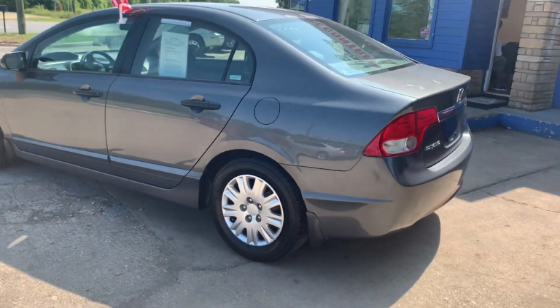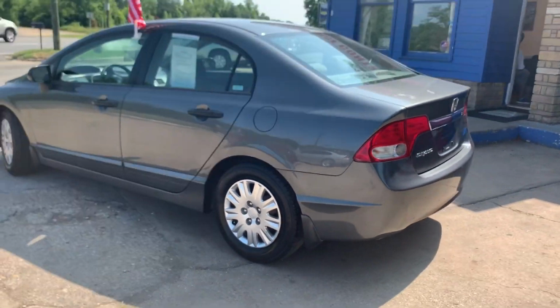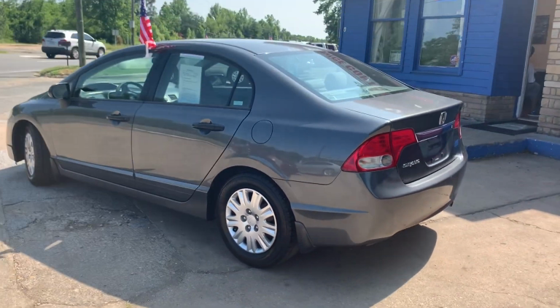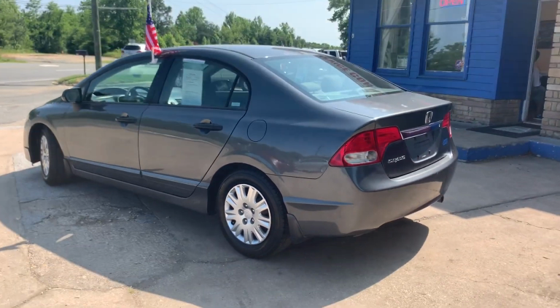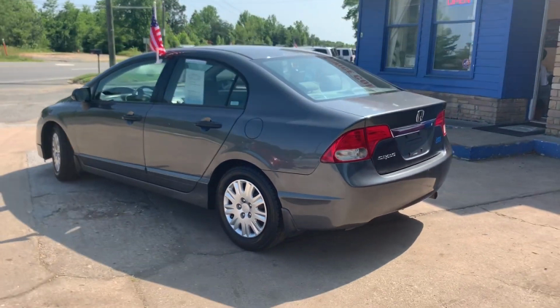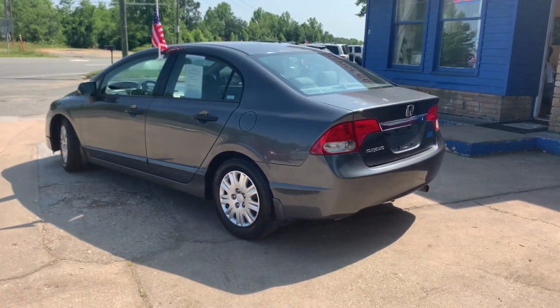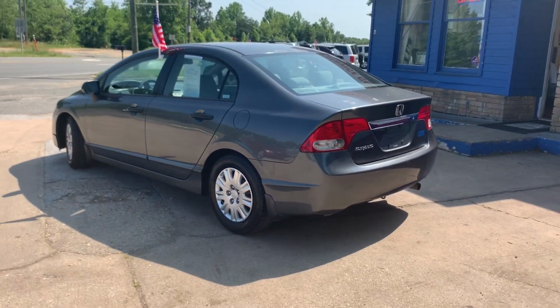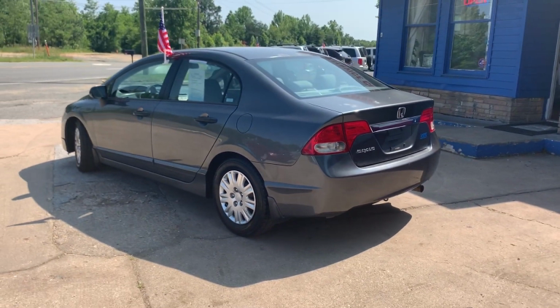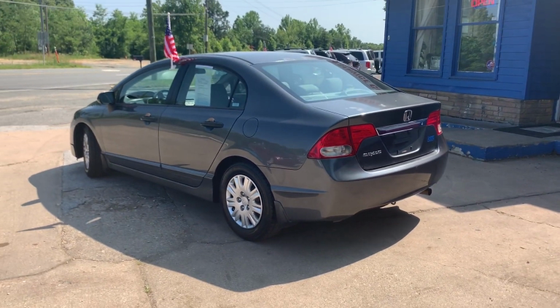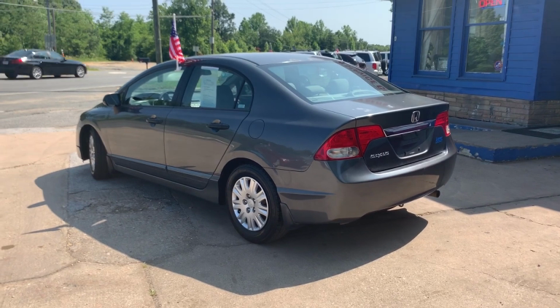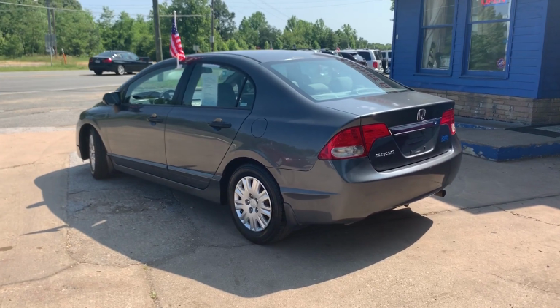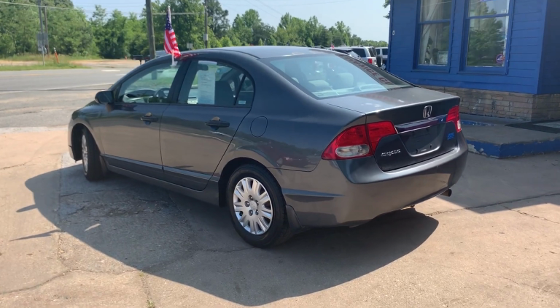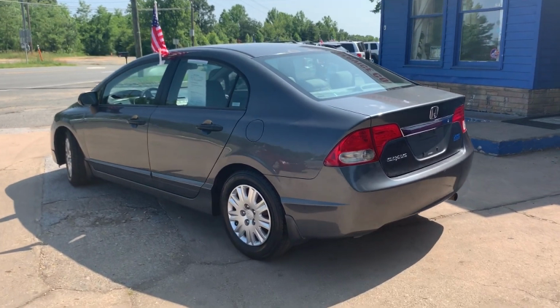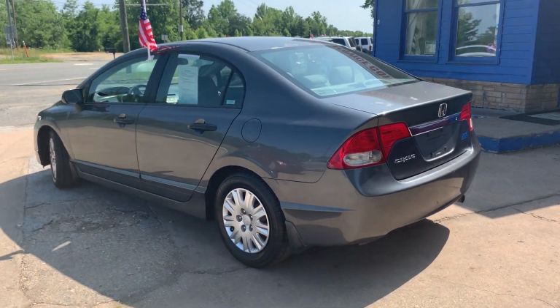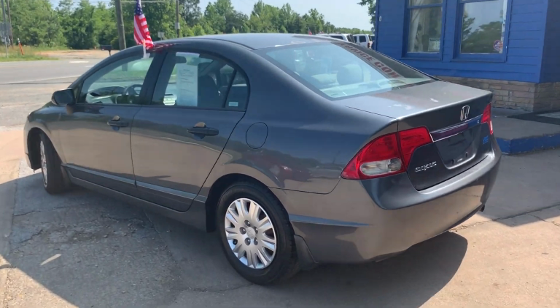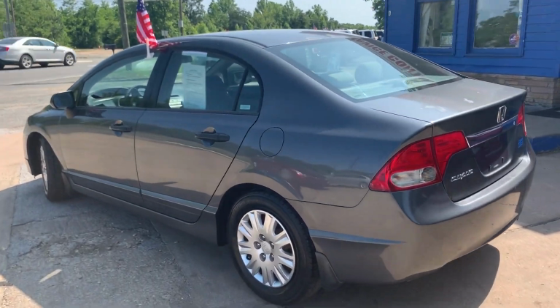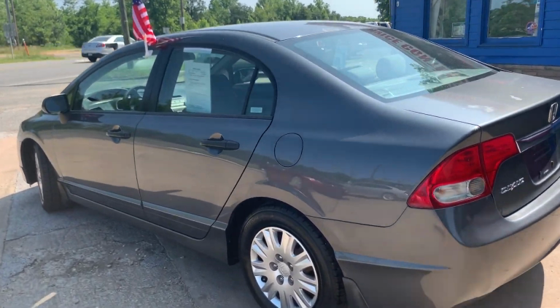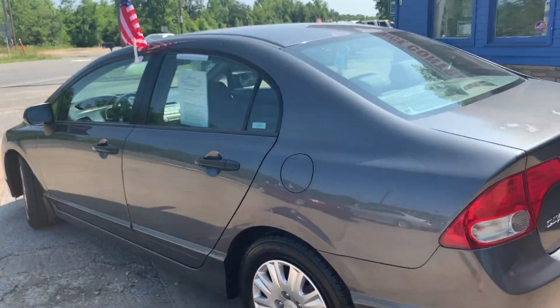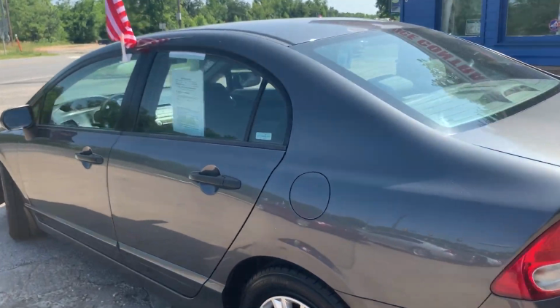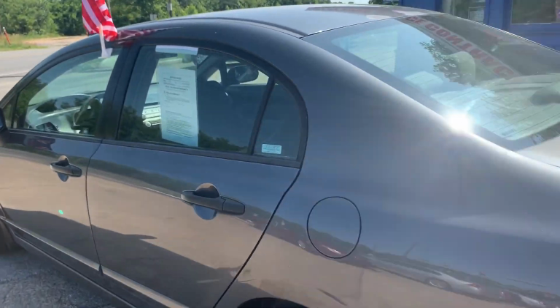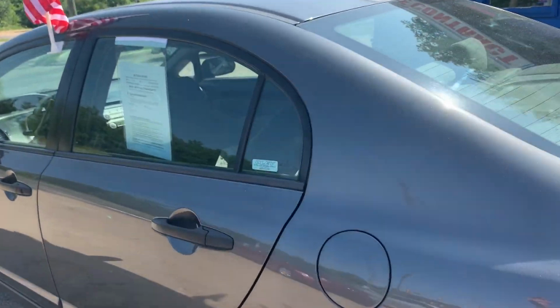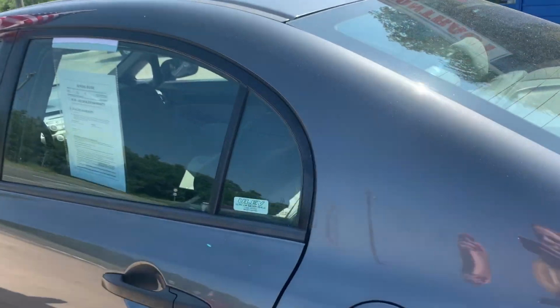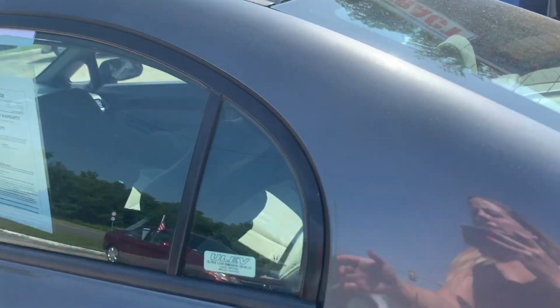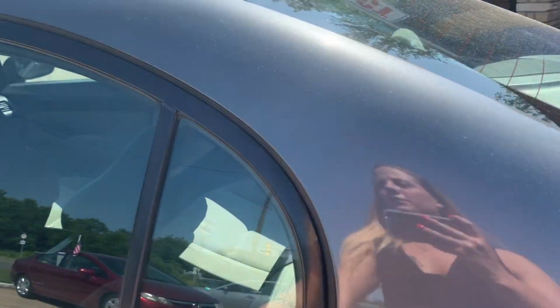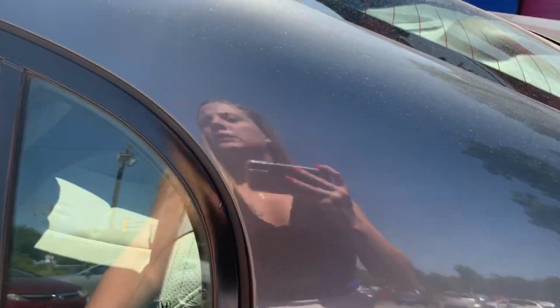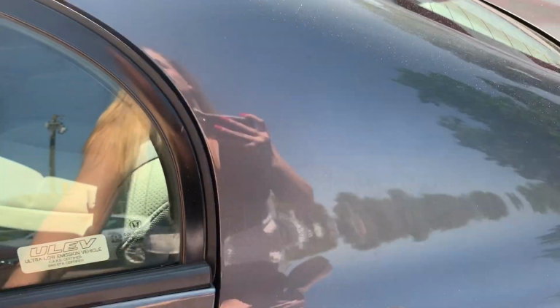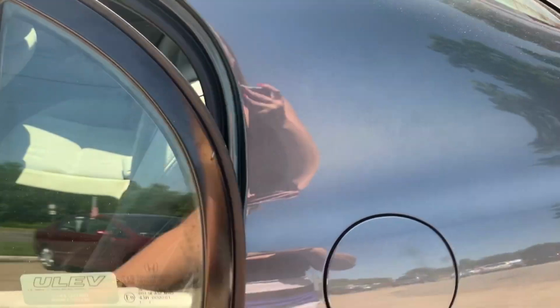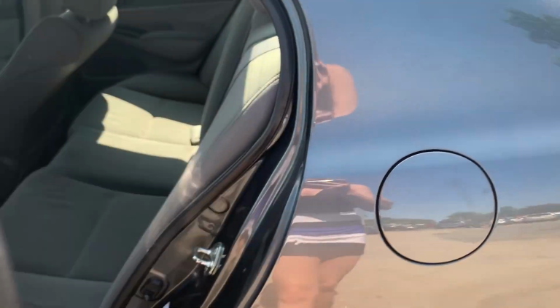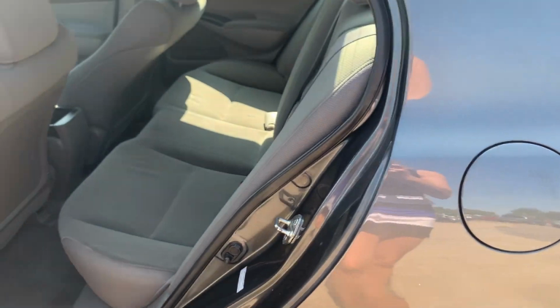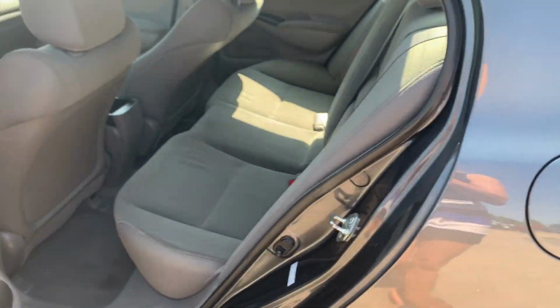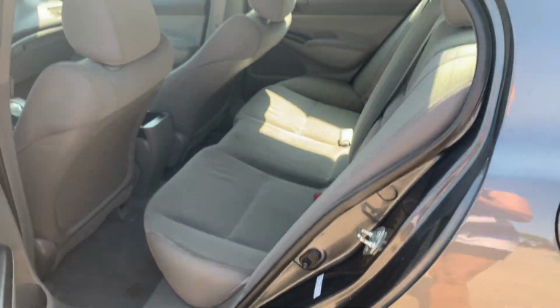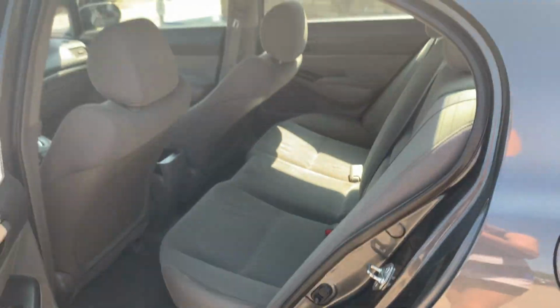They get fantastic gas mileage, perfect for commuting up and down the road. They seat five, with a gray cloth interior.